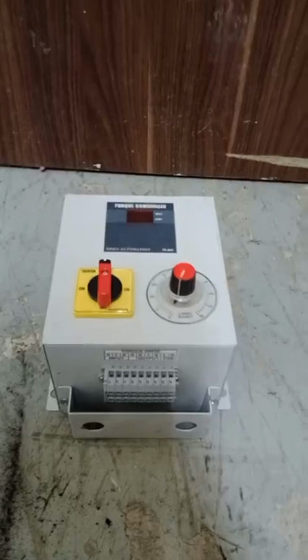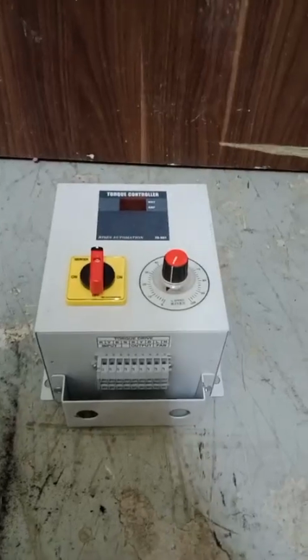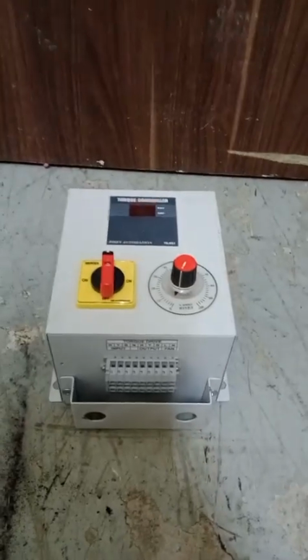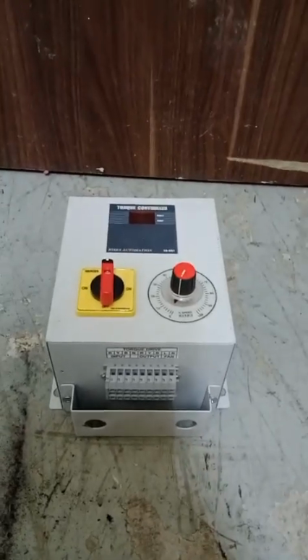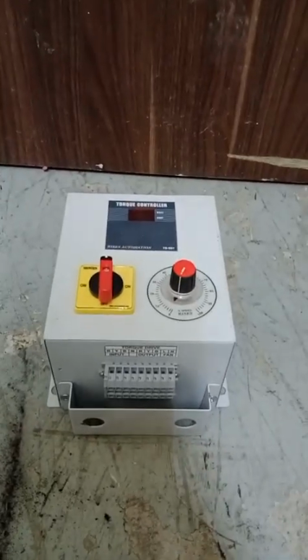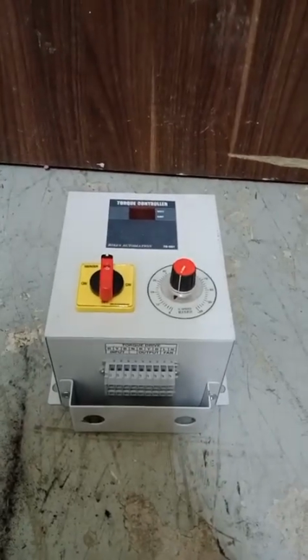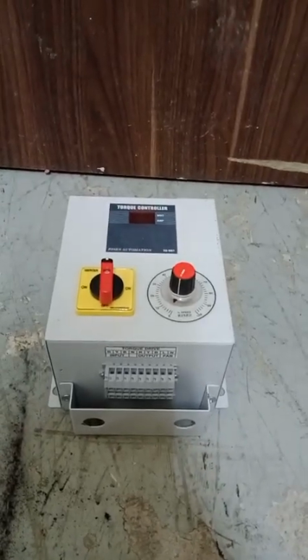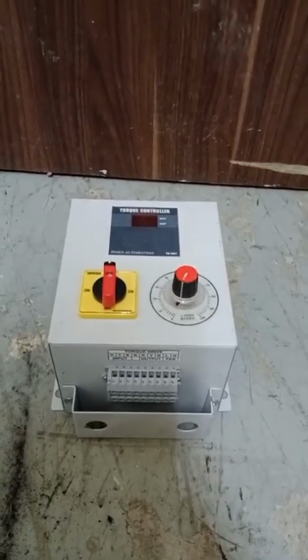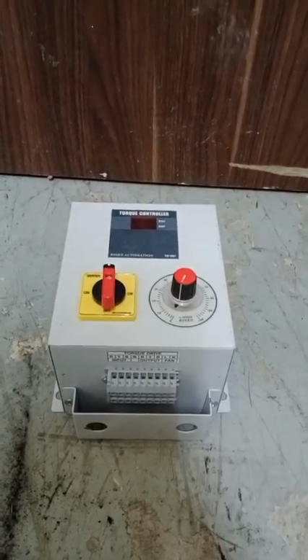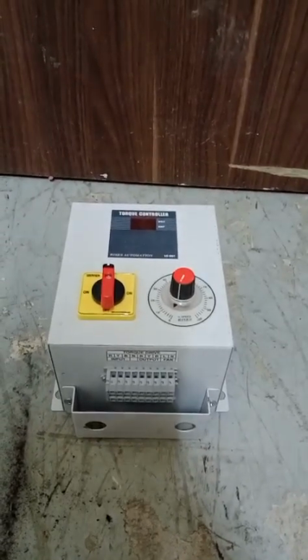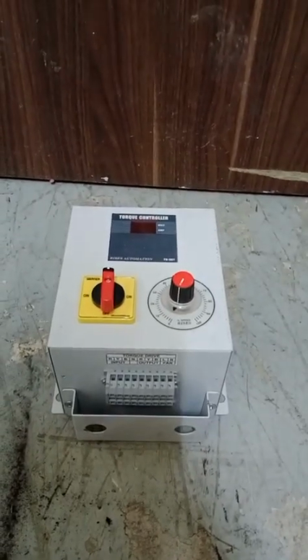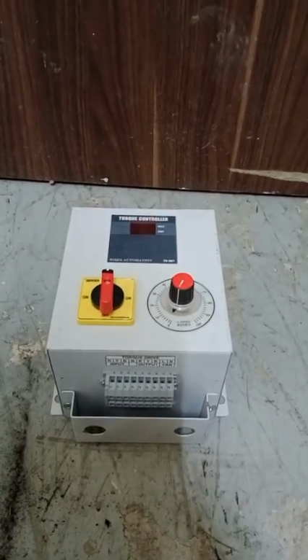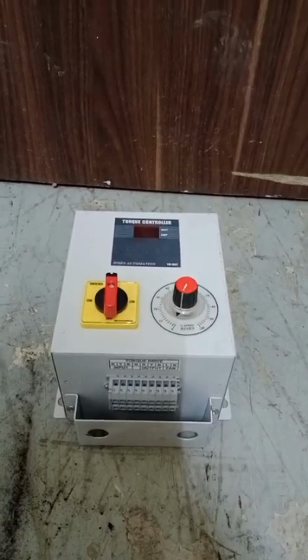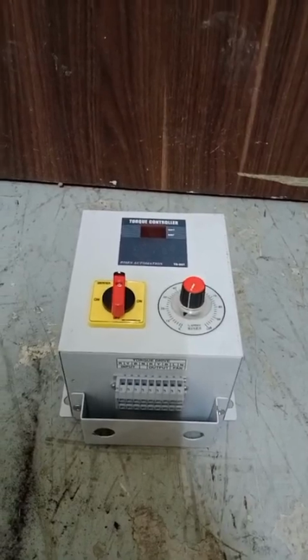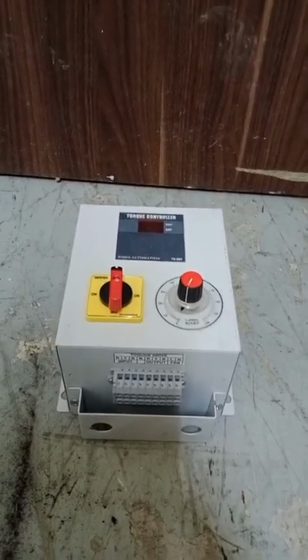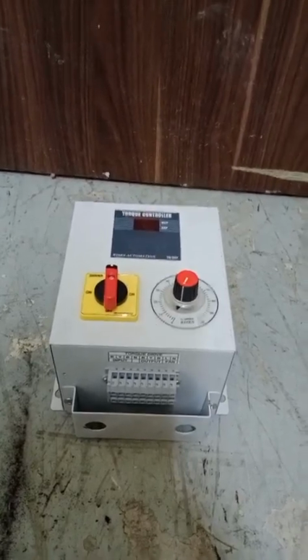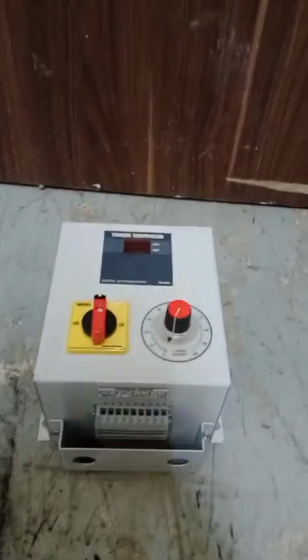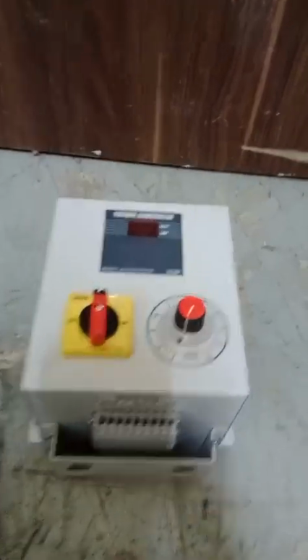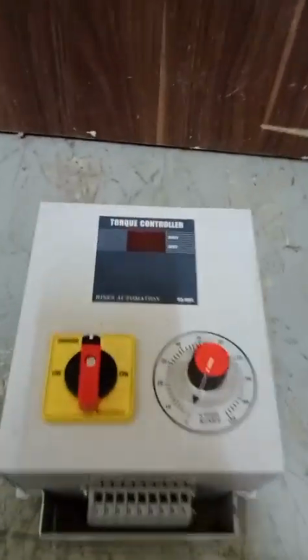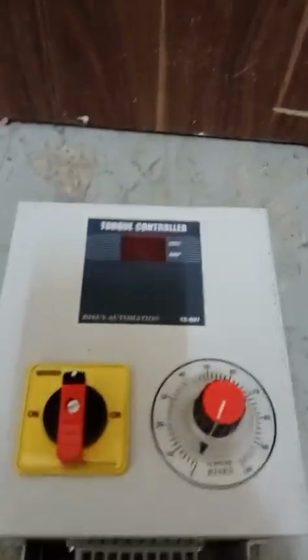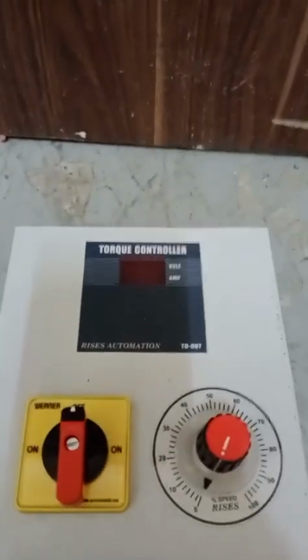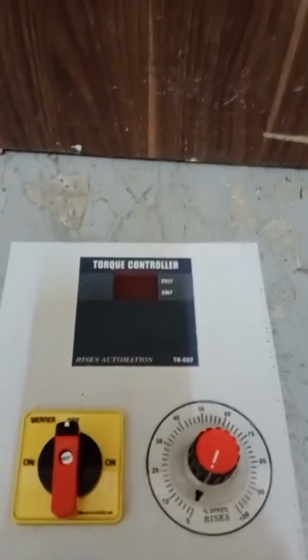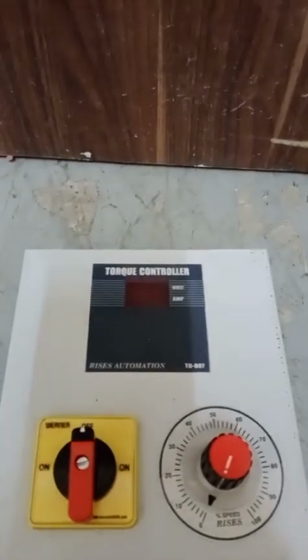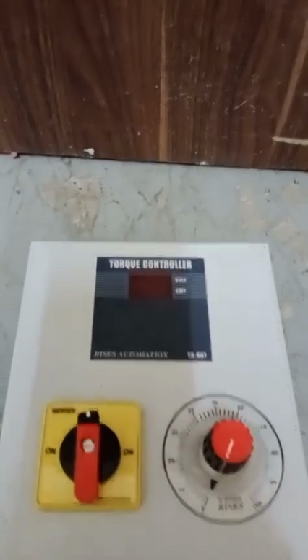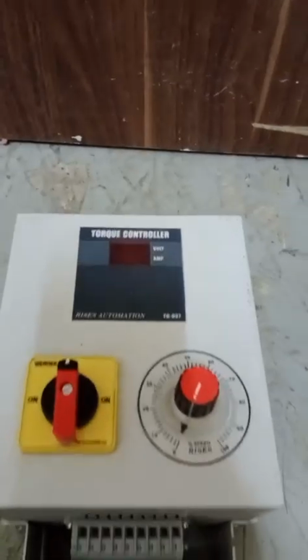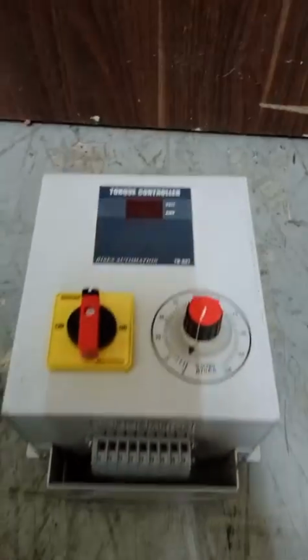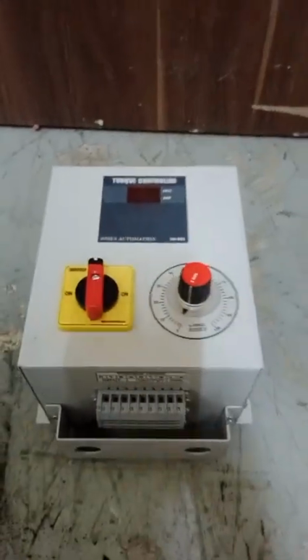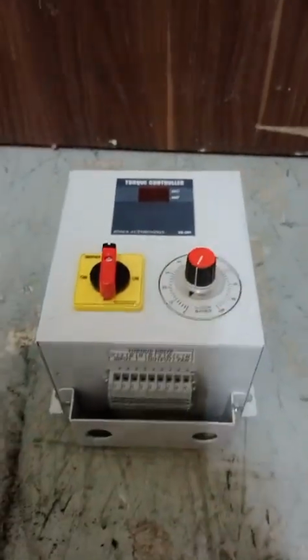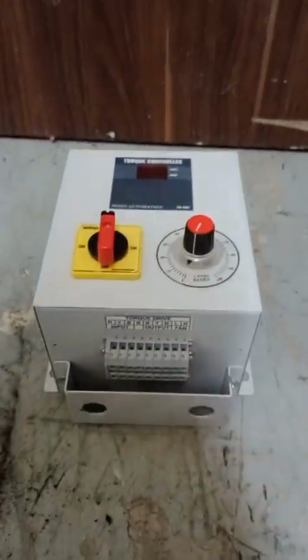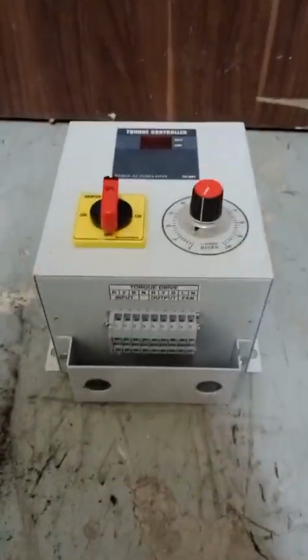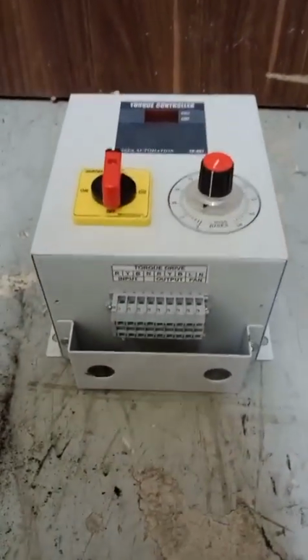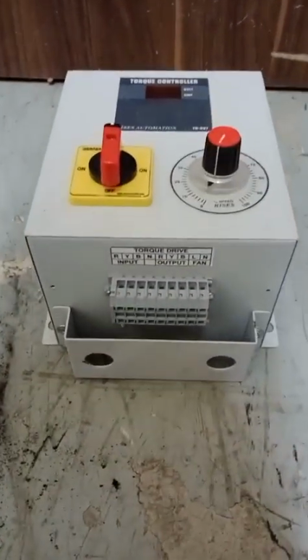Hi, today I will introduce another electronics item that is called a torque controller. Basically, this is a three-phase torque controller.